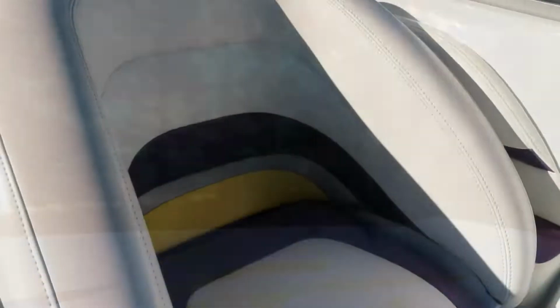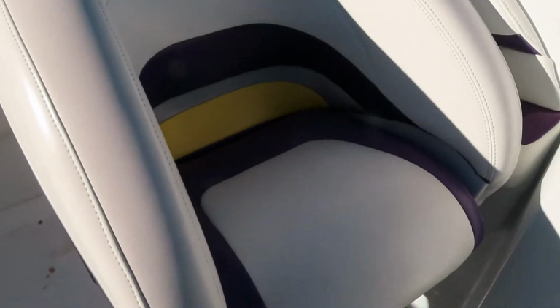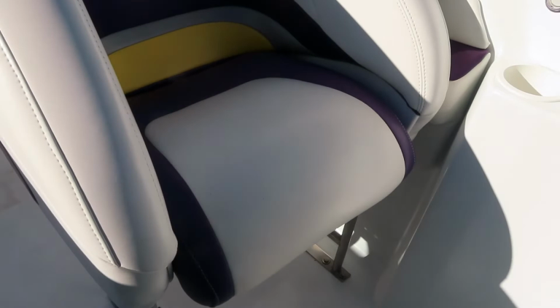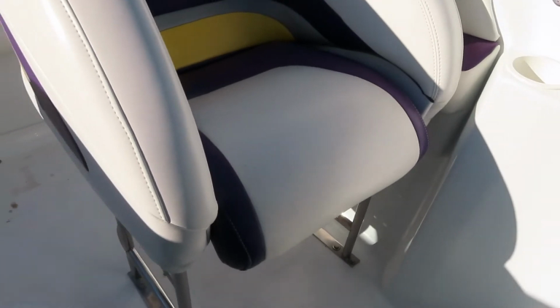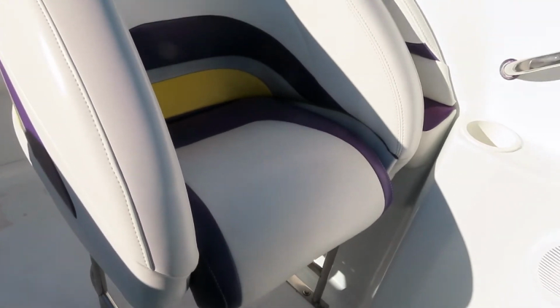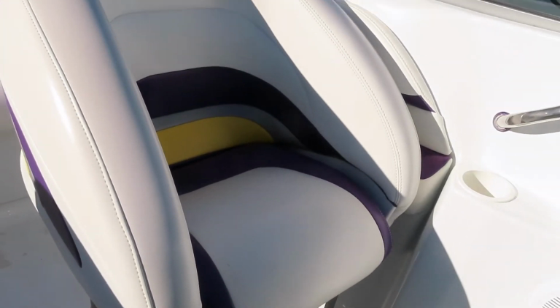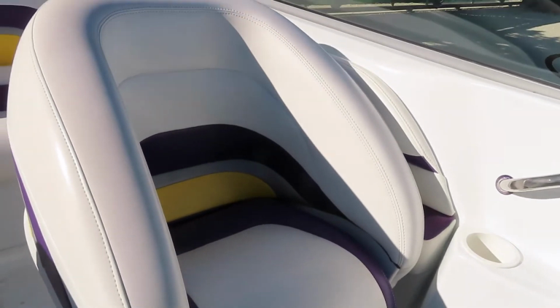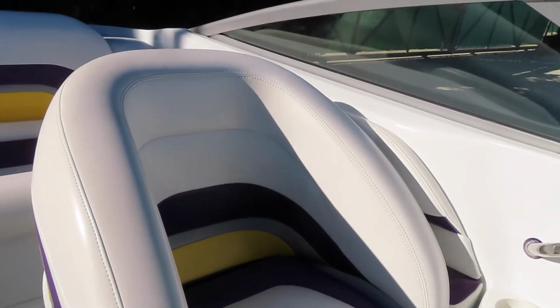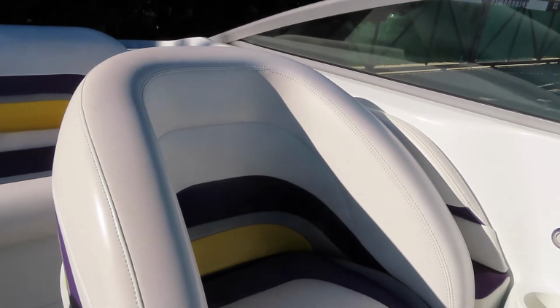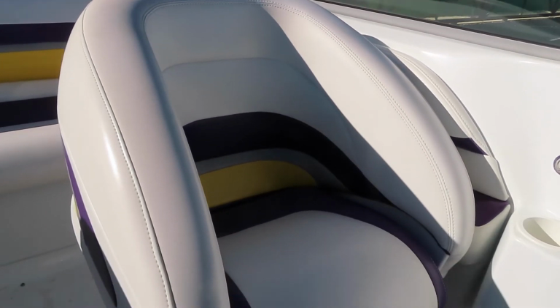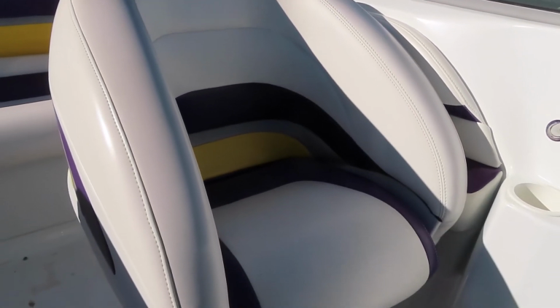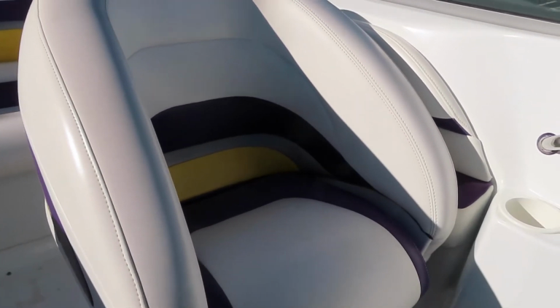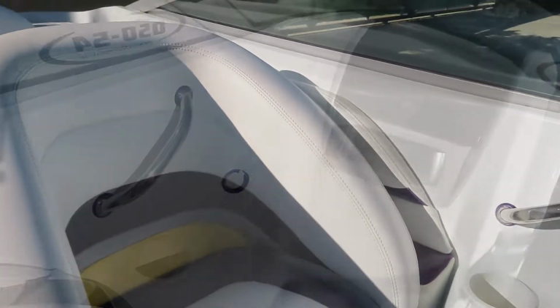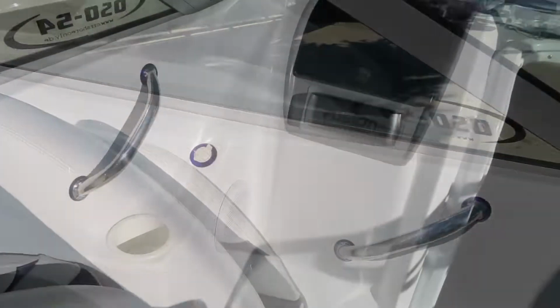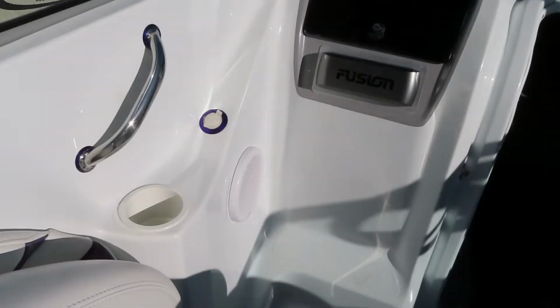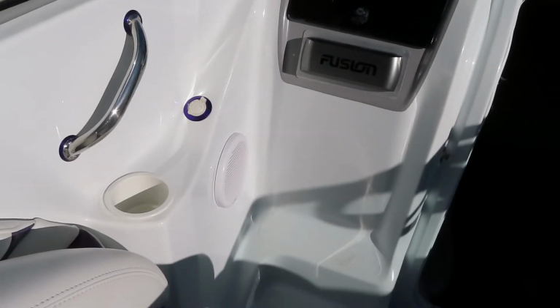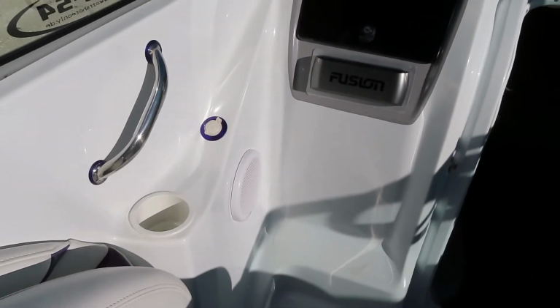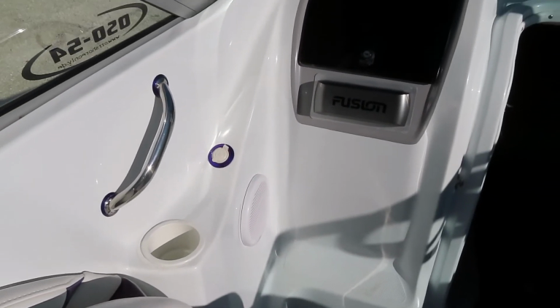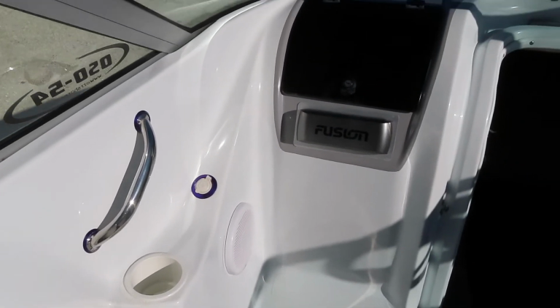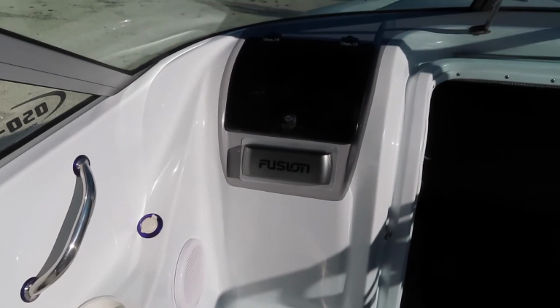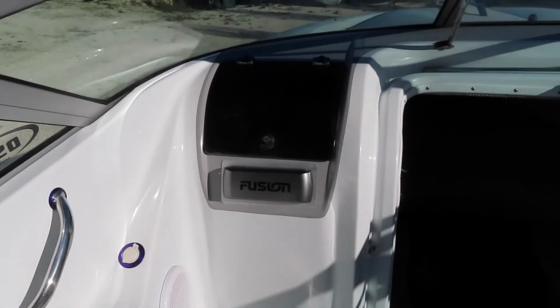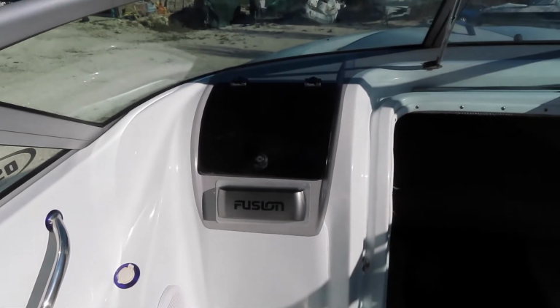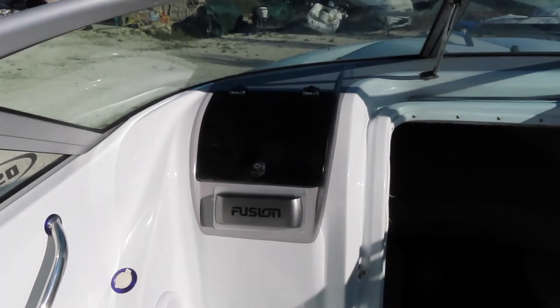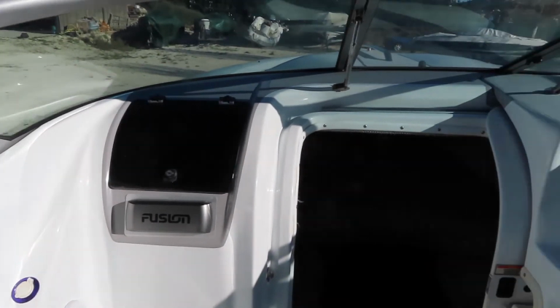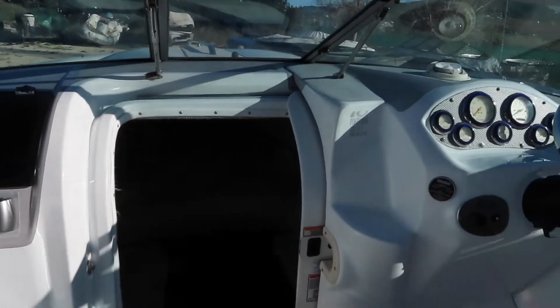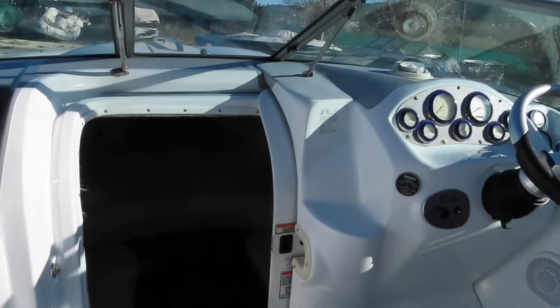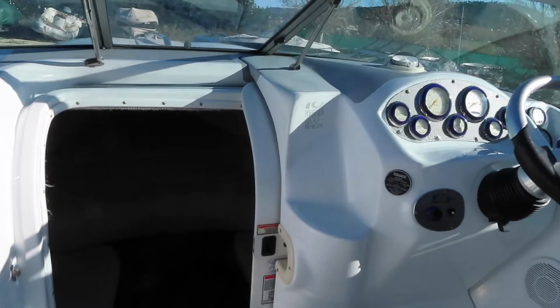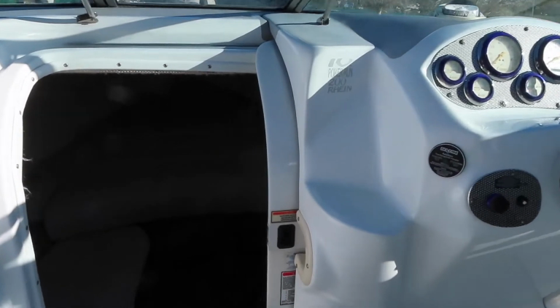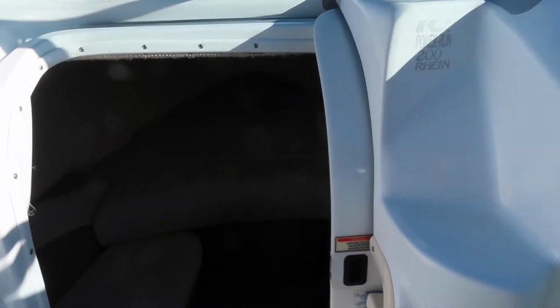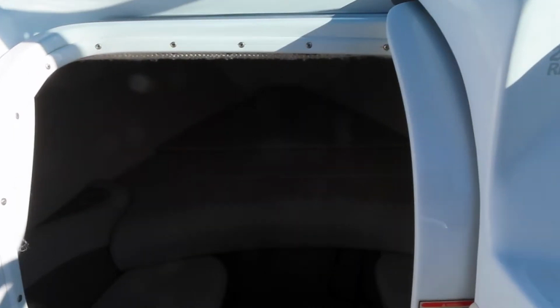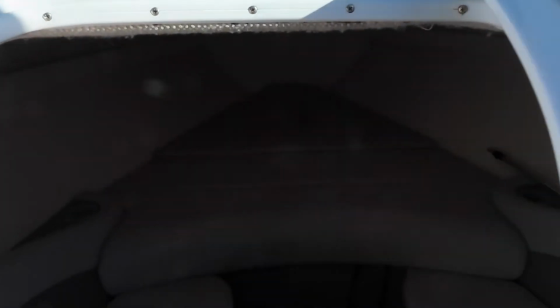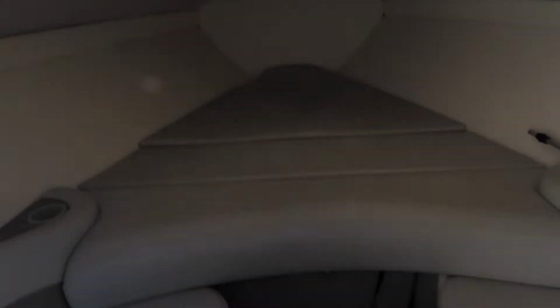Similarly on the port side, the seat drops down to a standing bolster position. Grab handles, charging position, Fusion stereo and a small glove box — and that takes us down into the cabin.